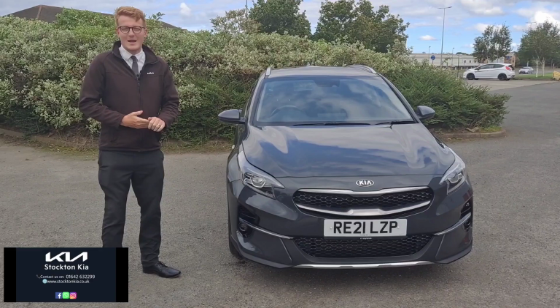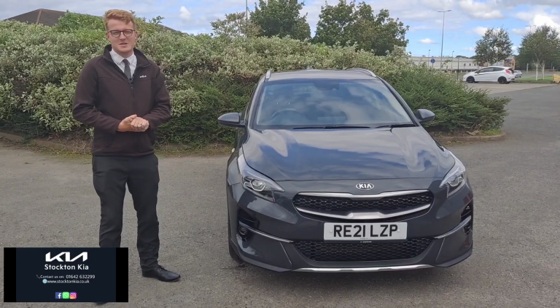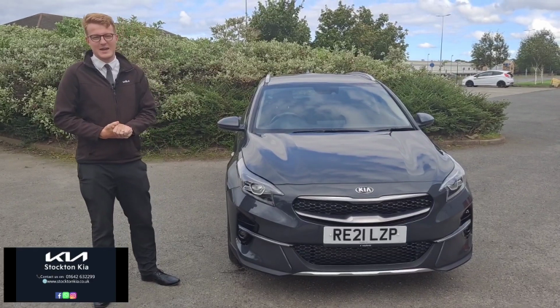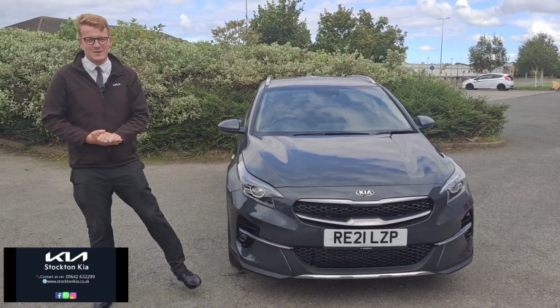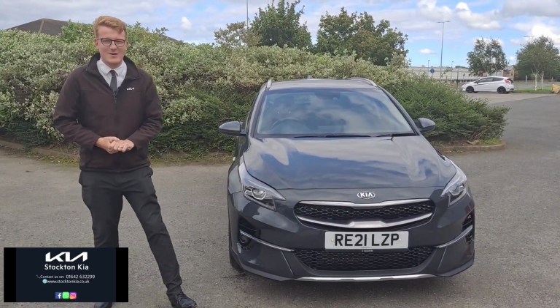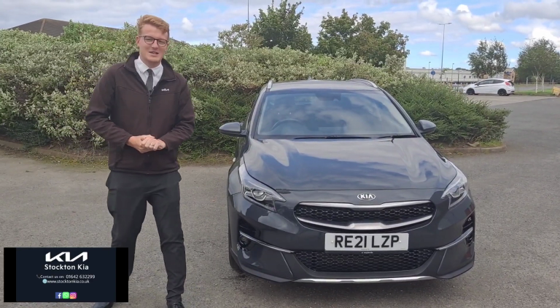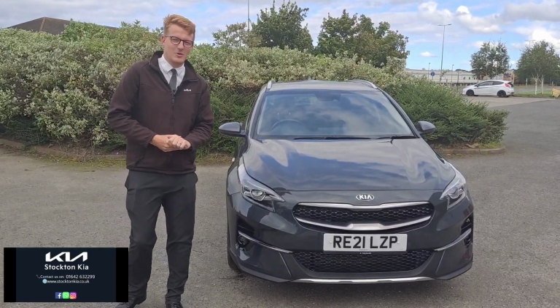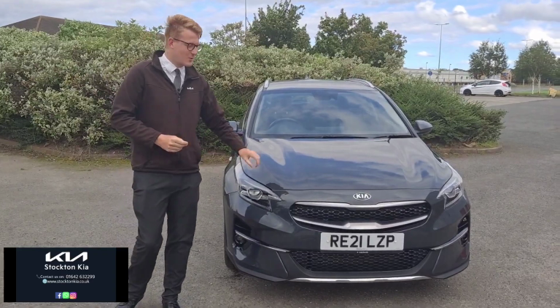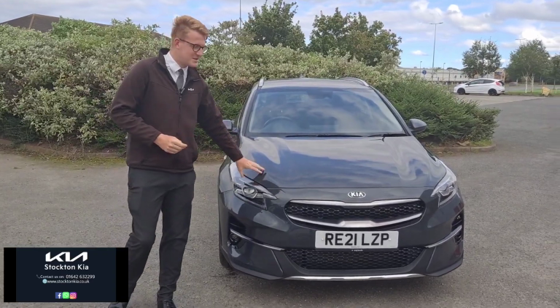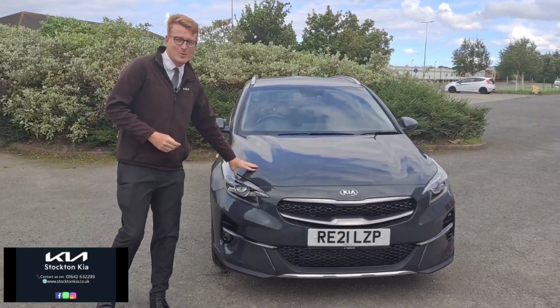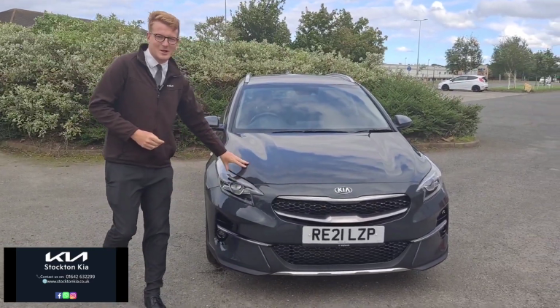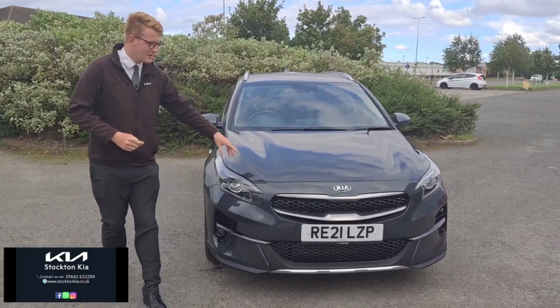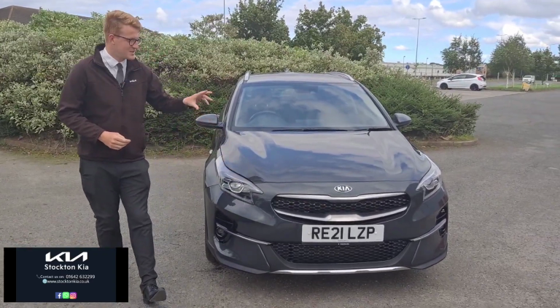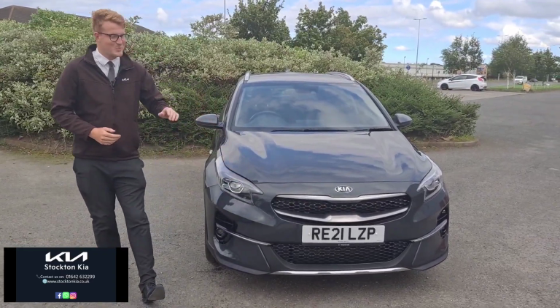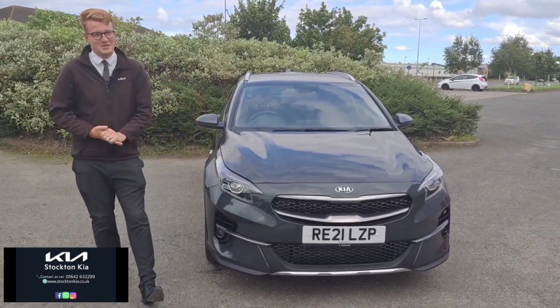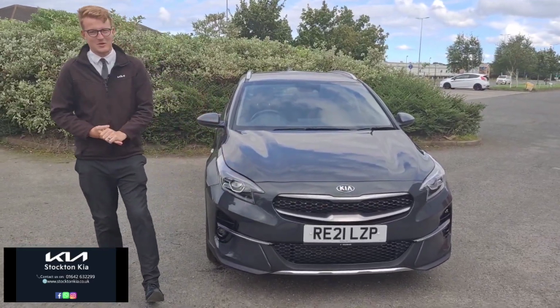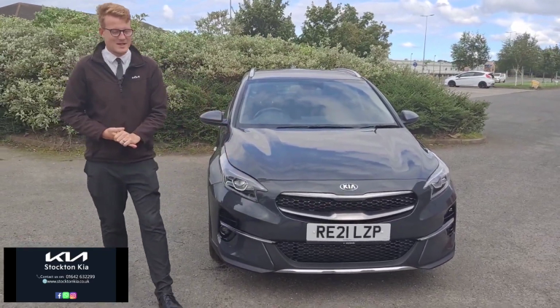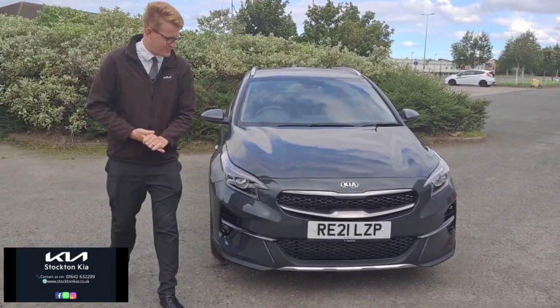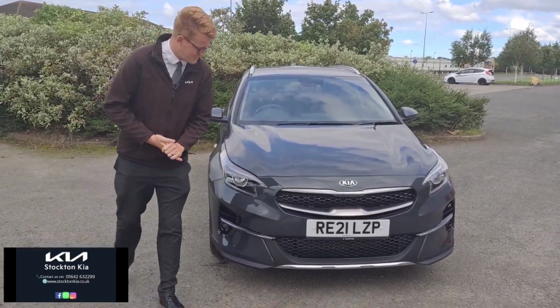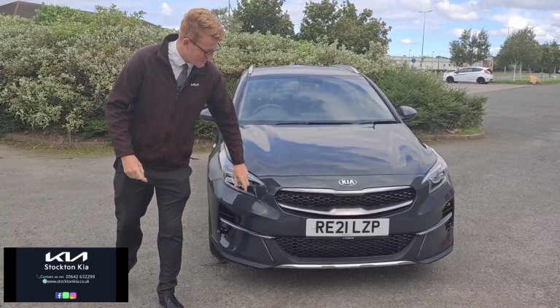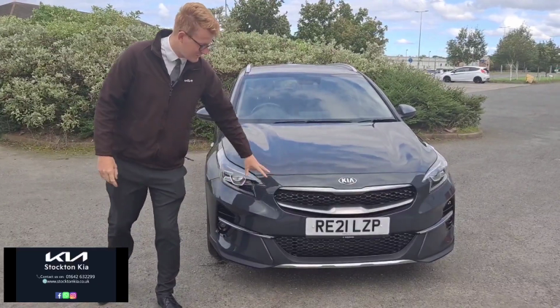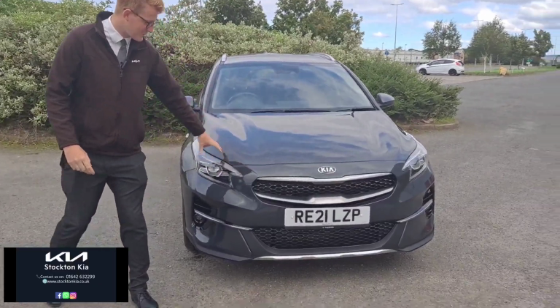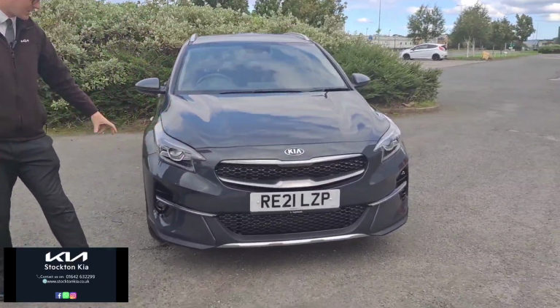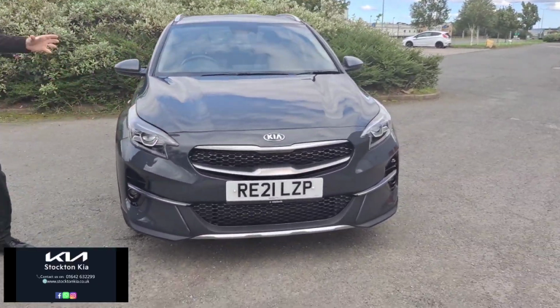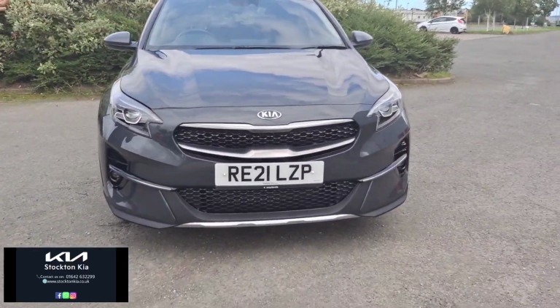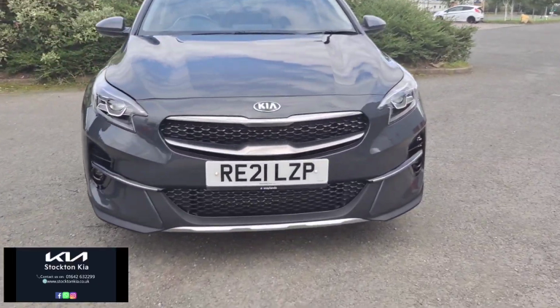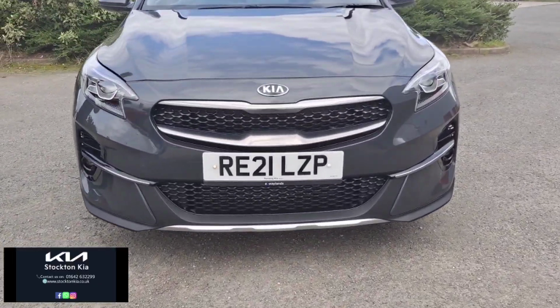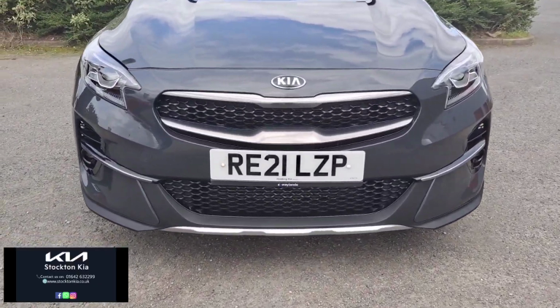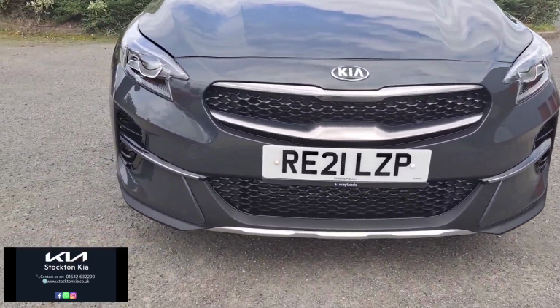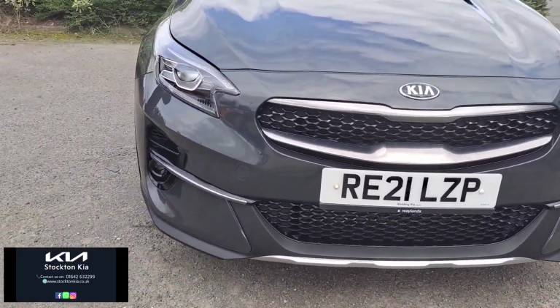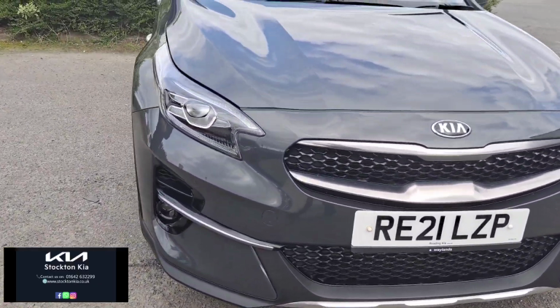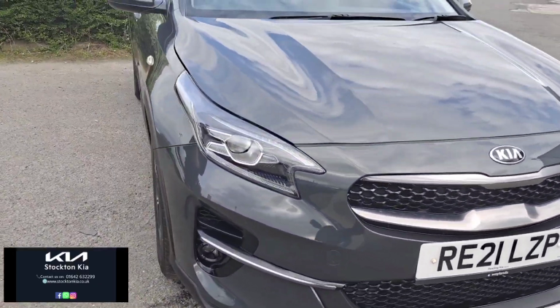Hi there, welcome to Stockton Kia. Today we've got this Kia XCeed — it's a 1 litre turbo petrol manual finished in a nice Phantom Grey metallic paint finish. It's a 2021 model, a really good sized car if you're looking for something bigger than a normal hatchback.